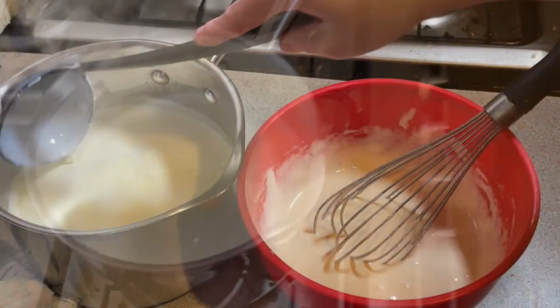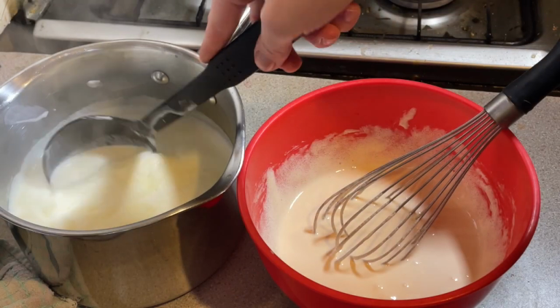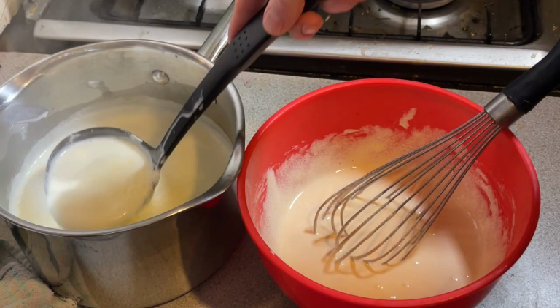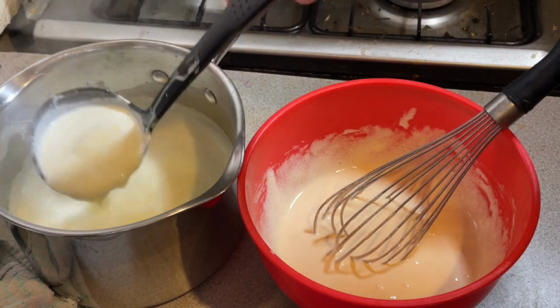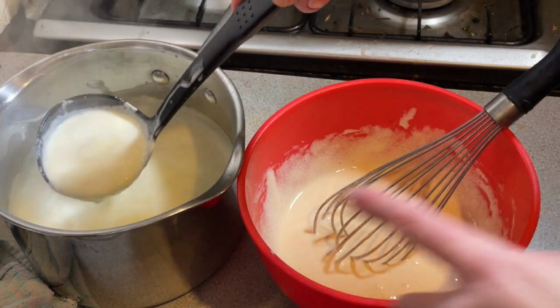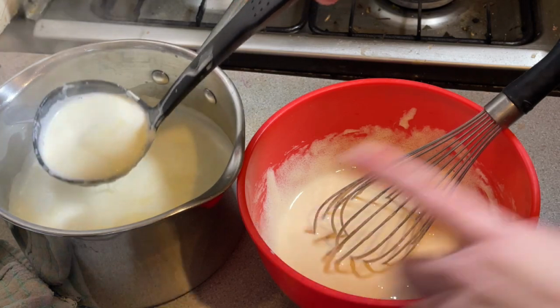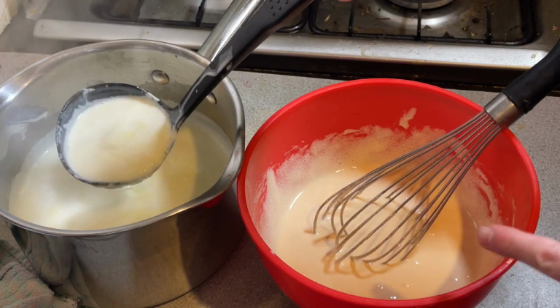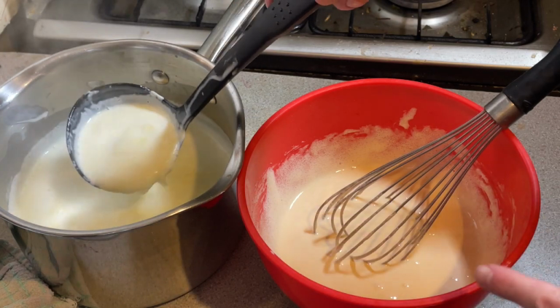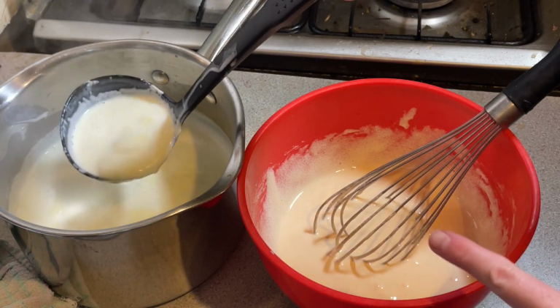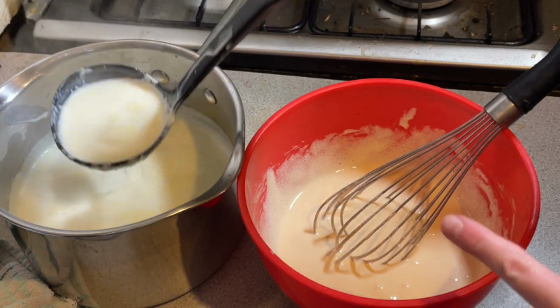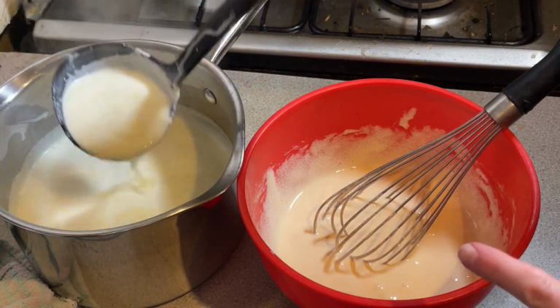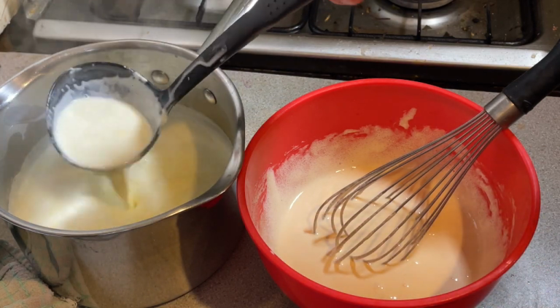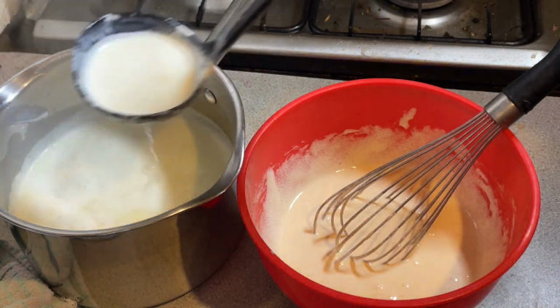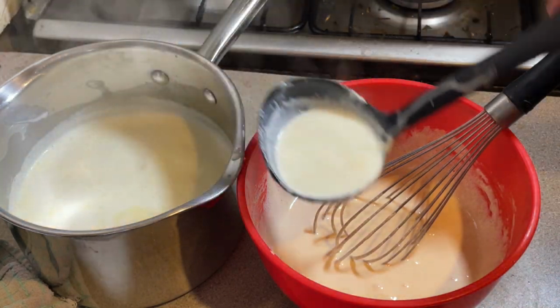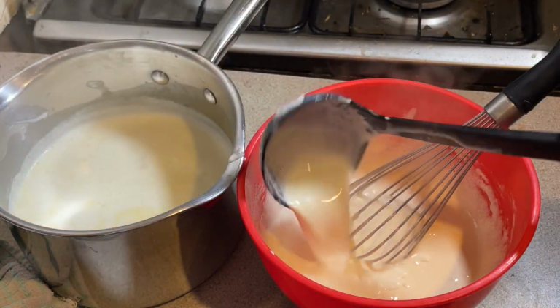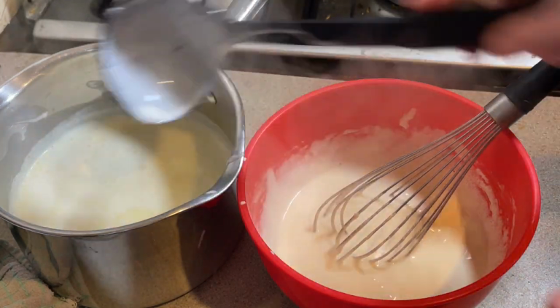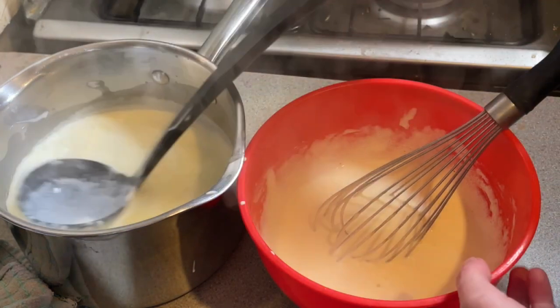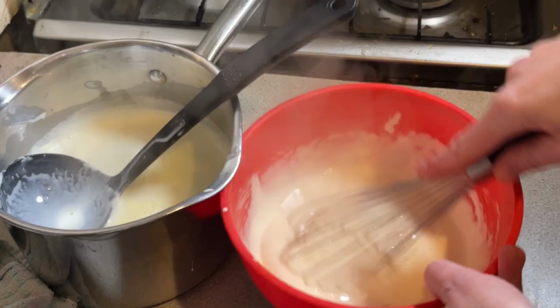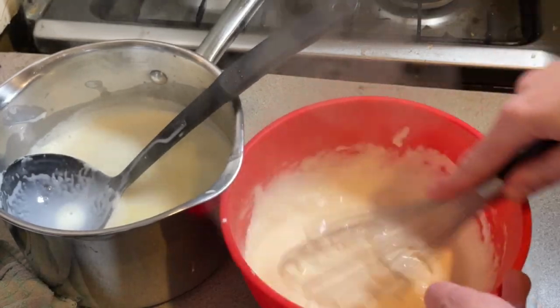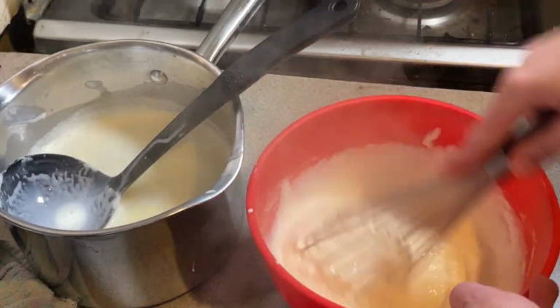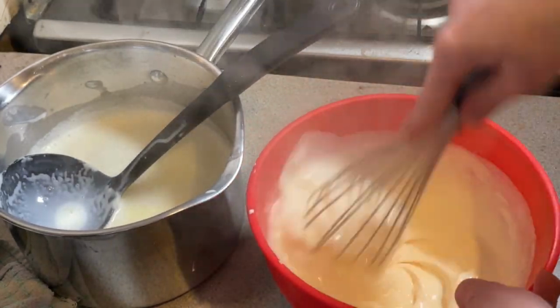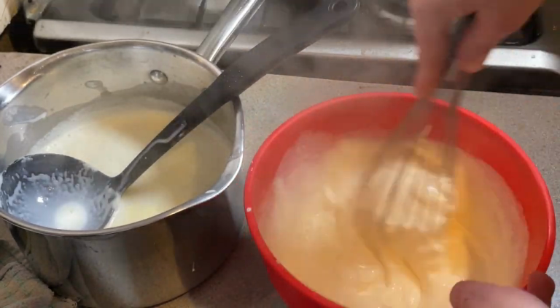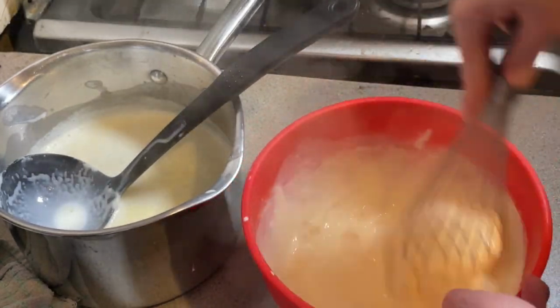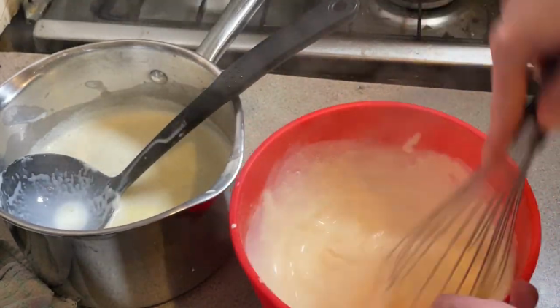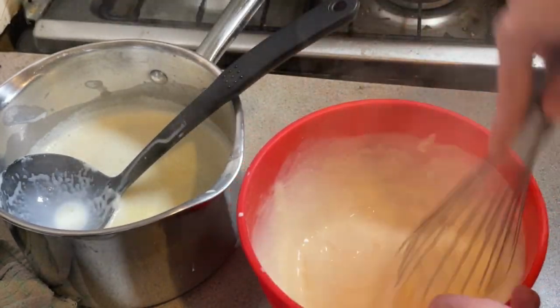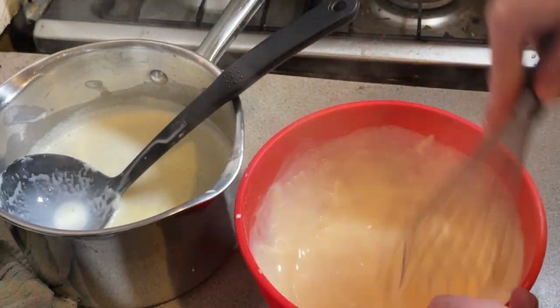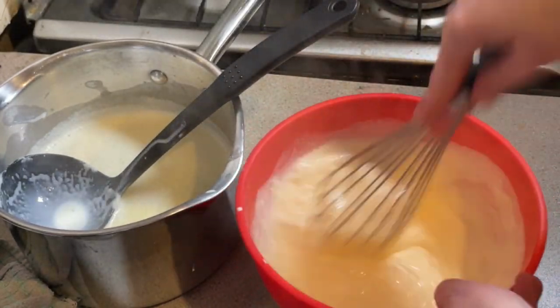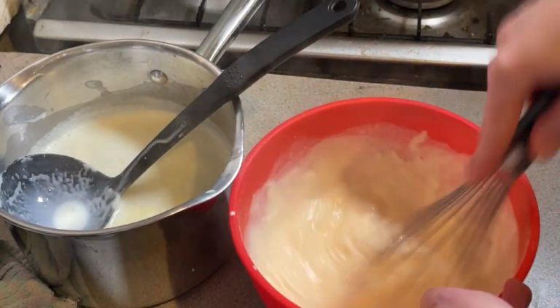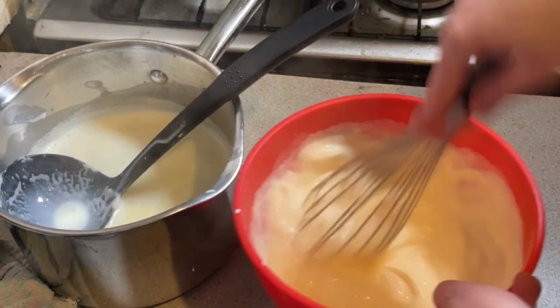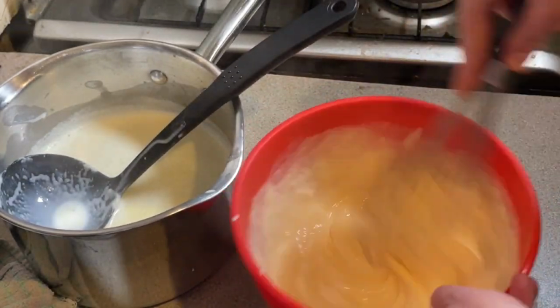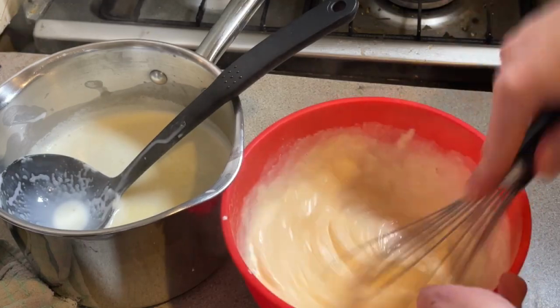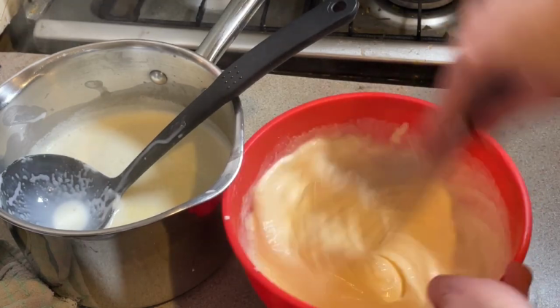Now I want to slowly add the milk to the eggs to cook them without scrambling them. I just do a ladle at a time and whisk it in really, really well.